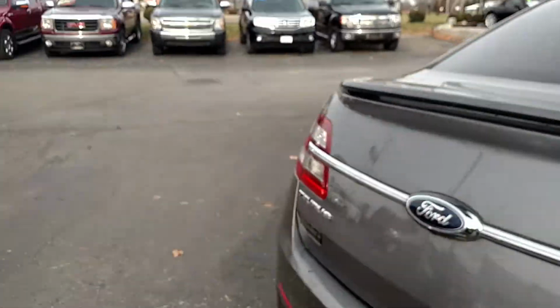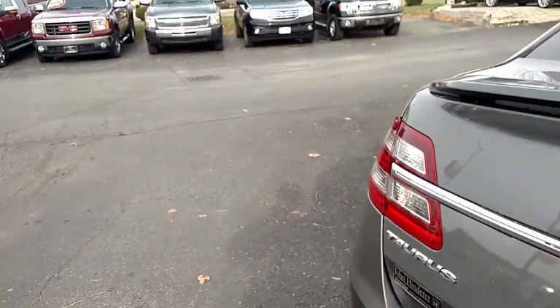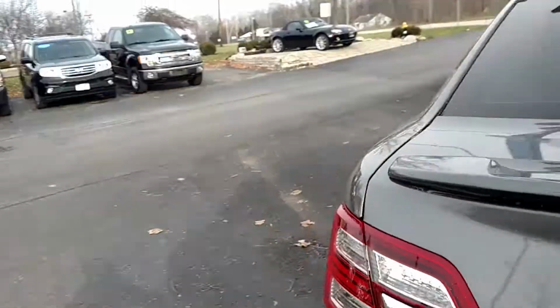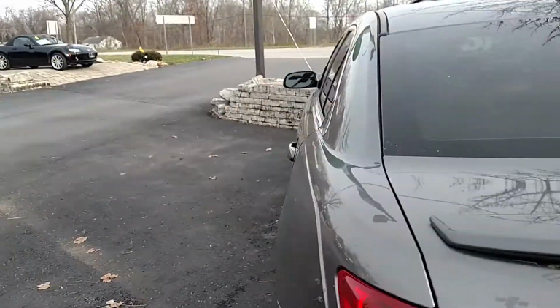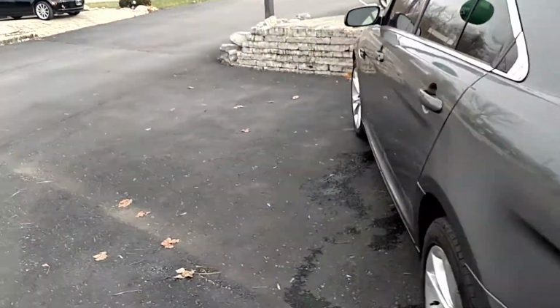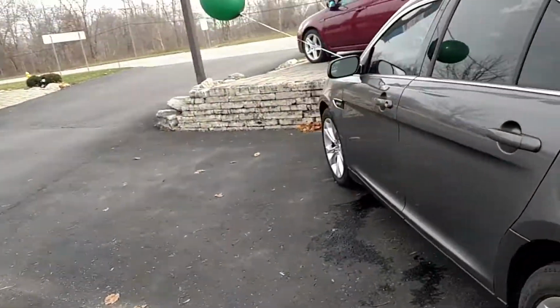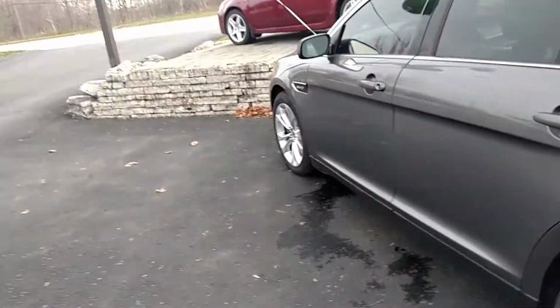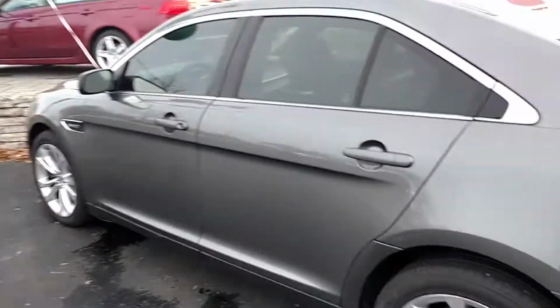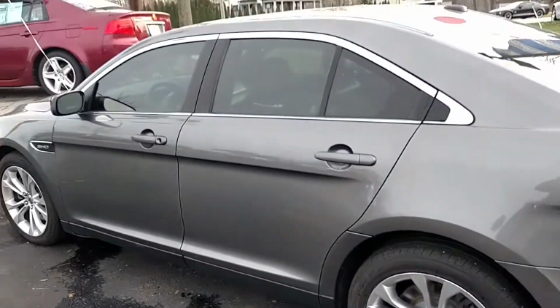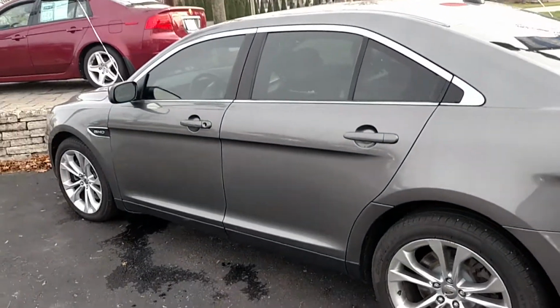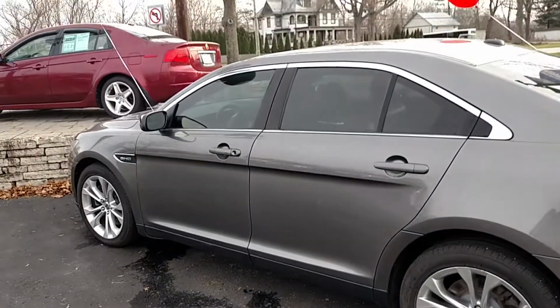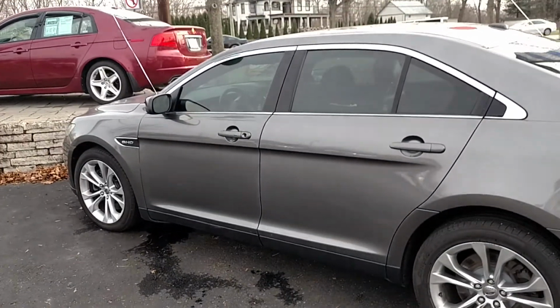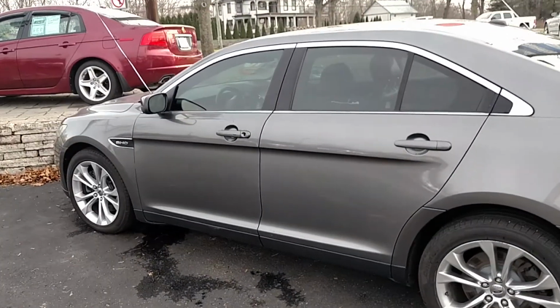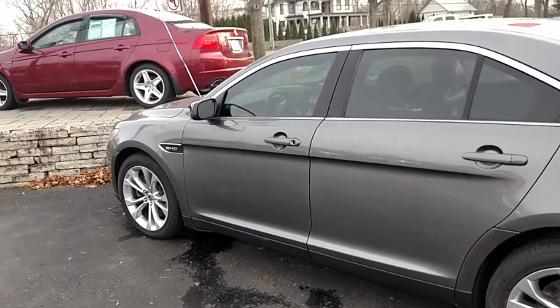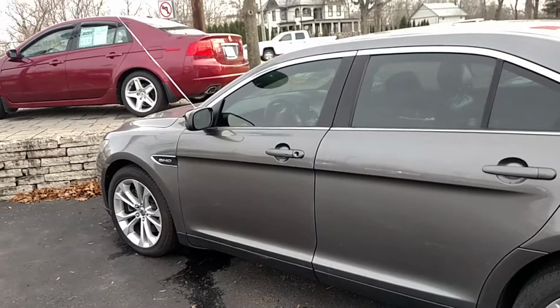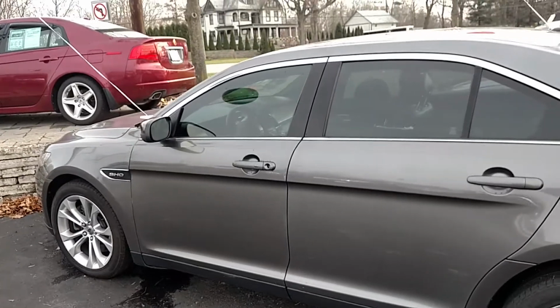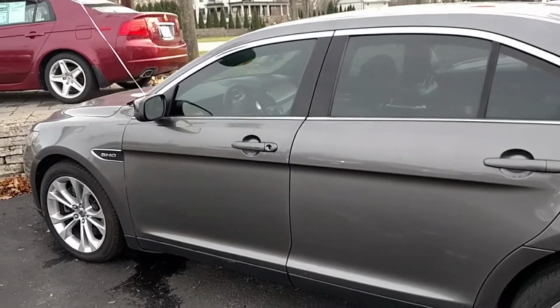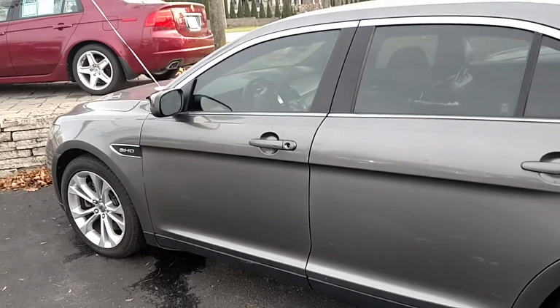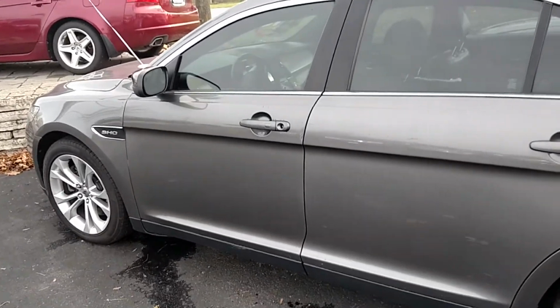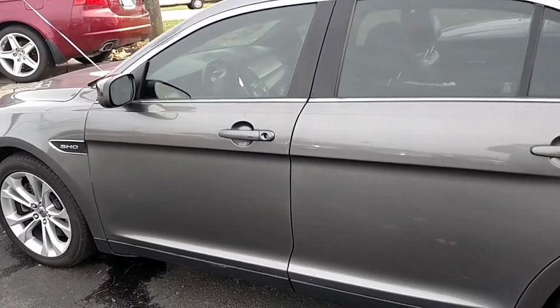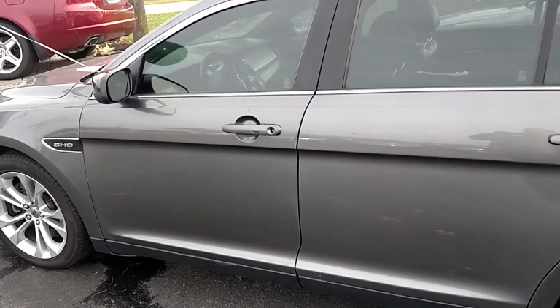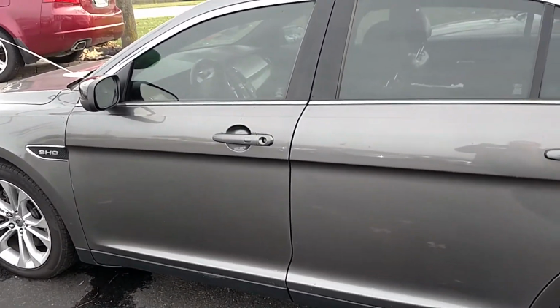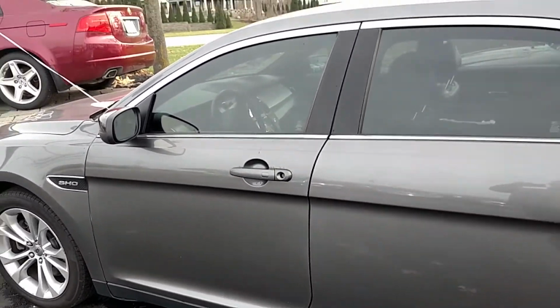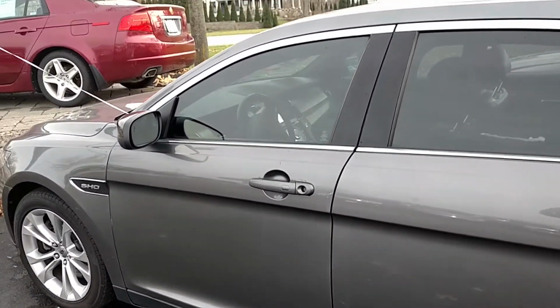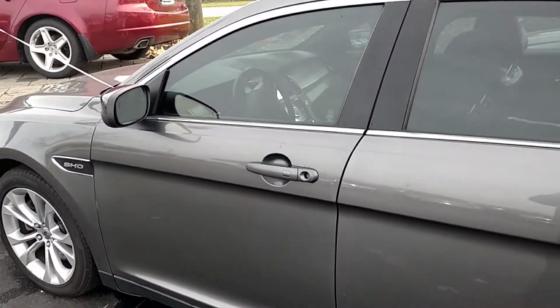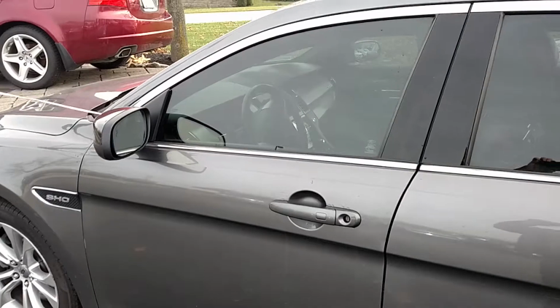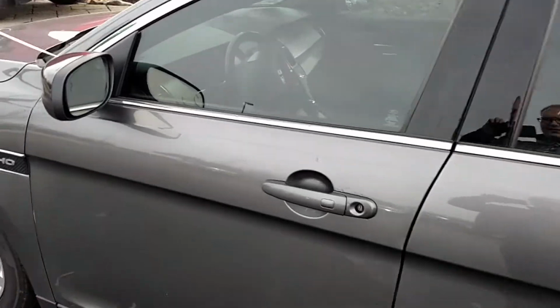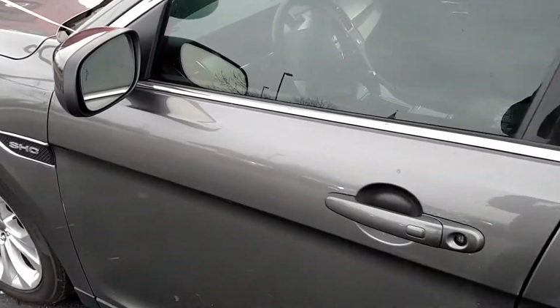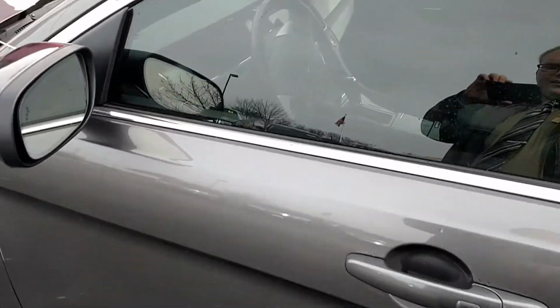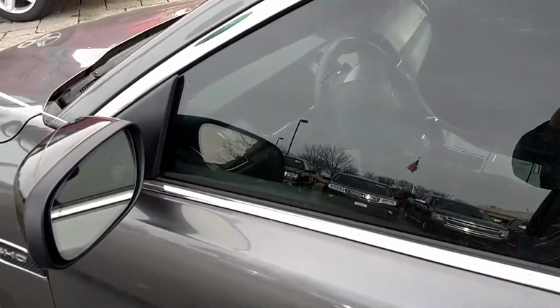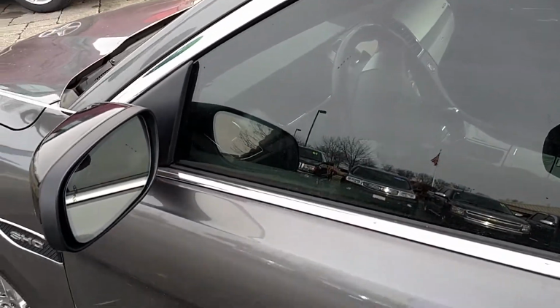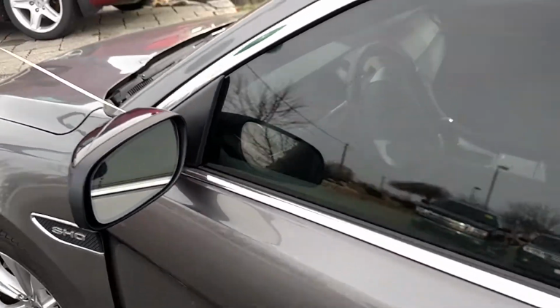I'm going to give you a look on the inside here. Something really neat with this one — it does come with a remote start and keyless entry as well.